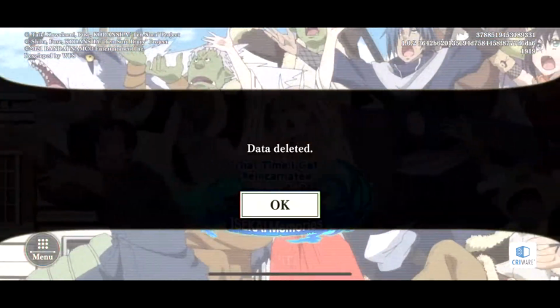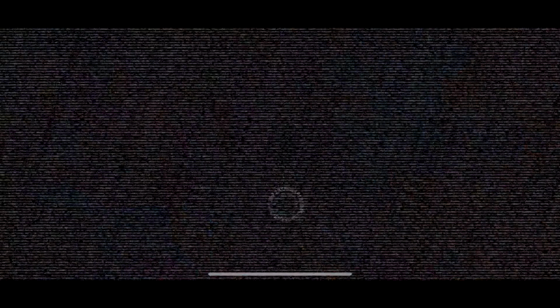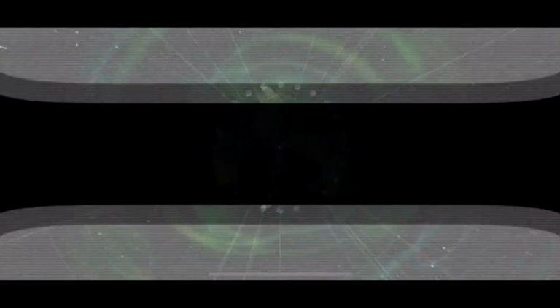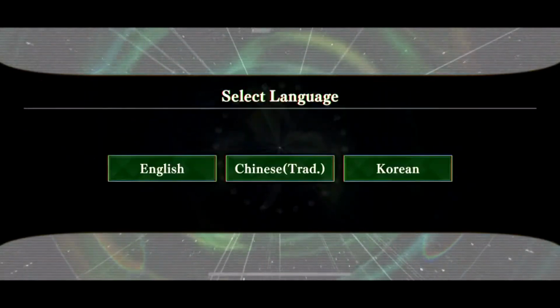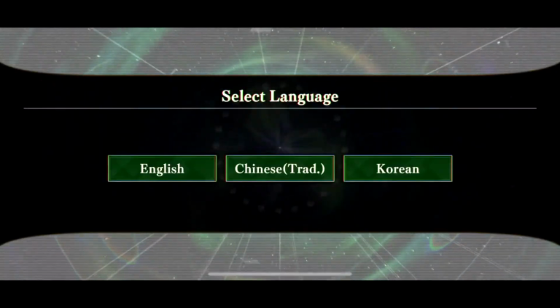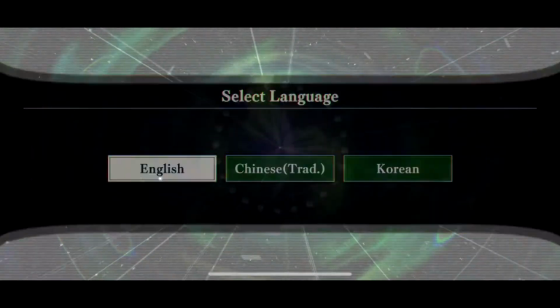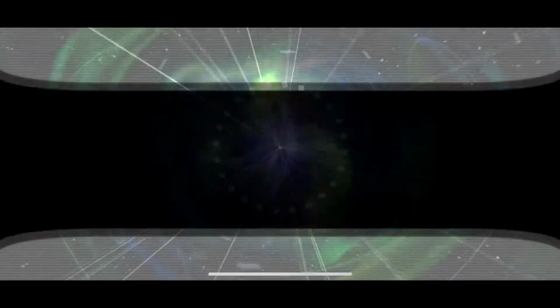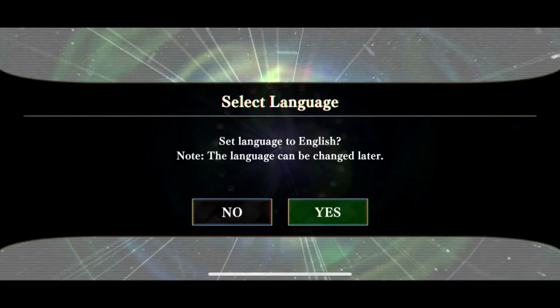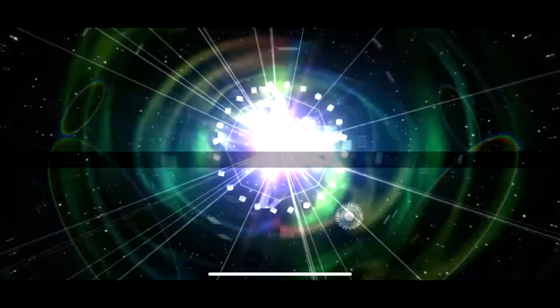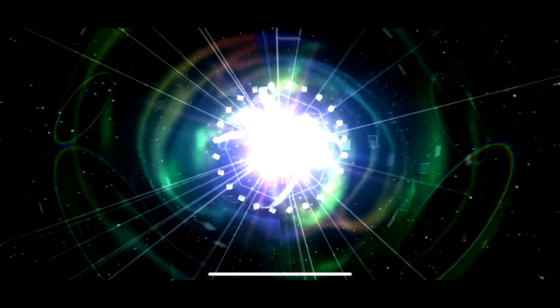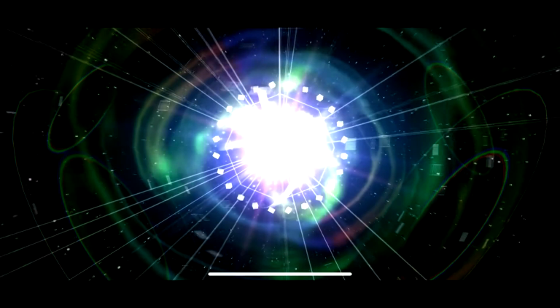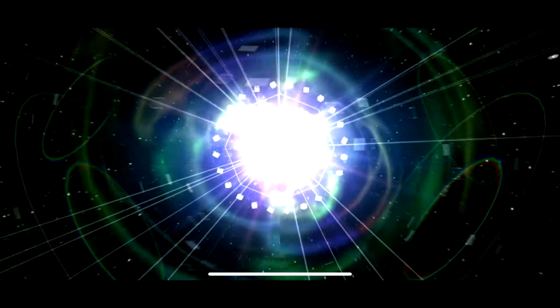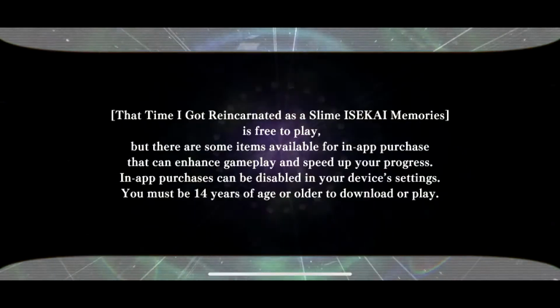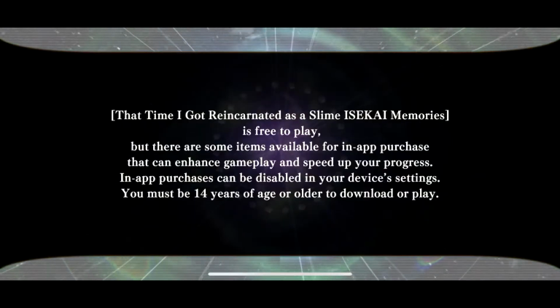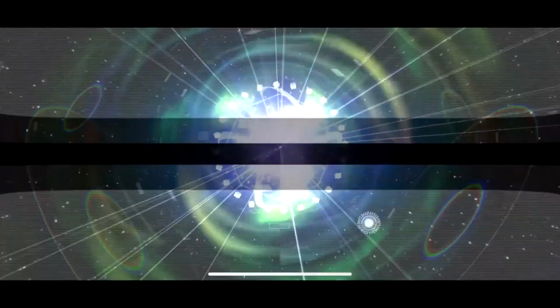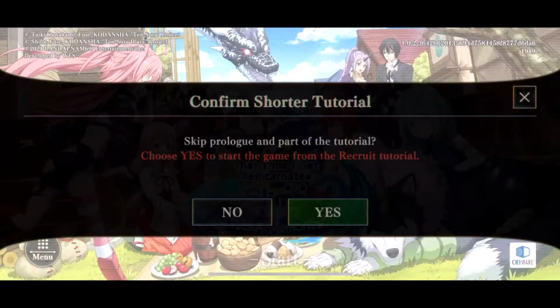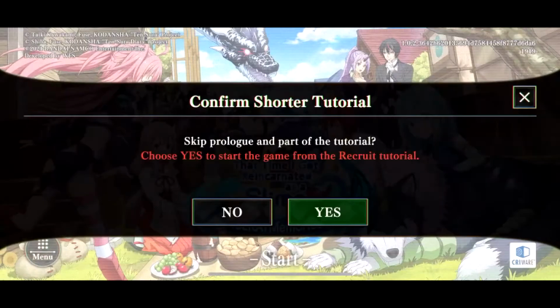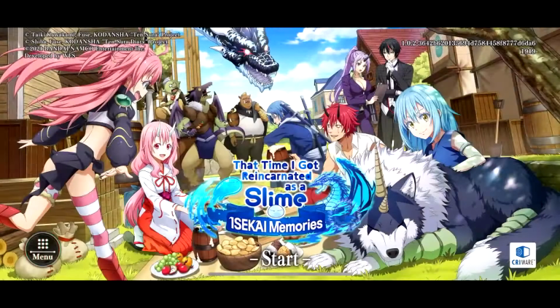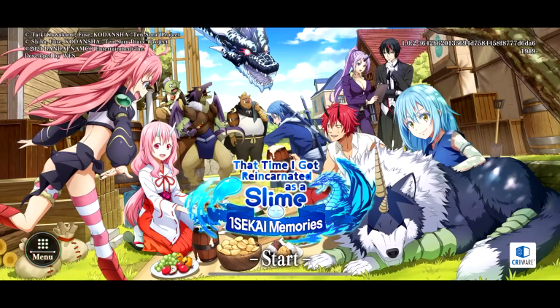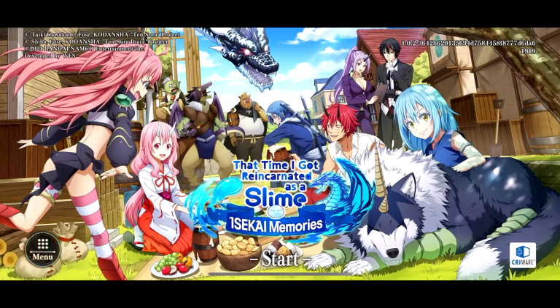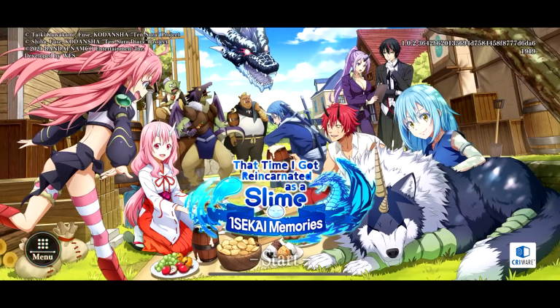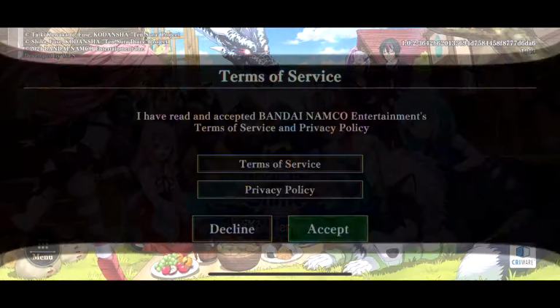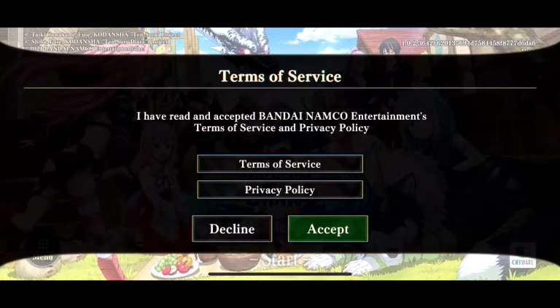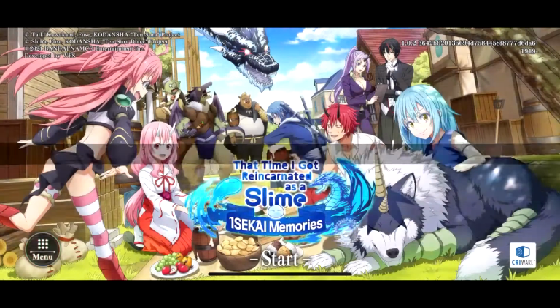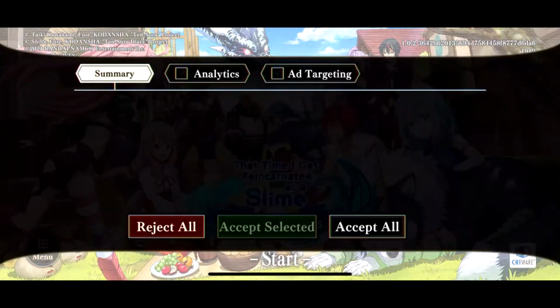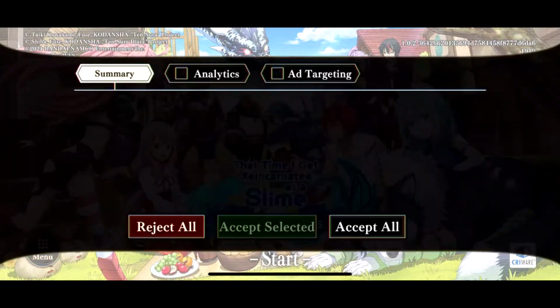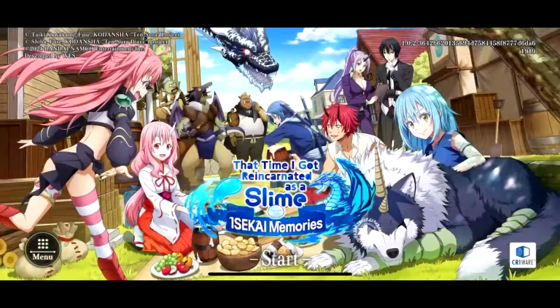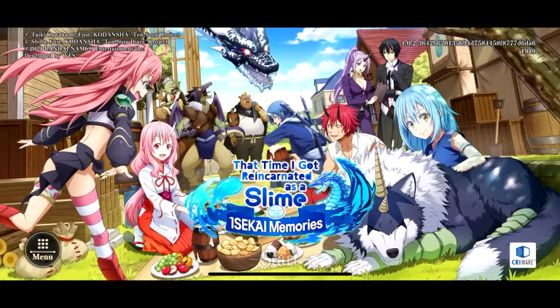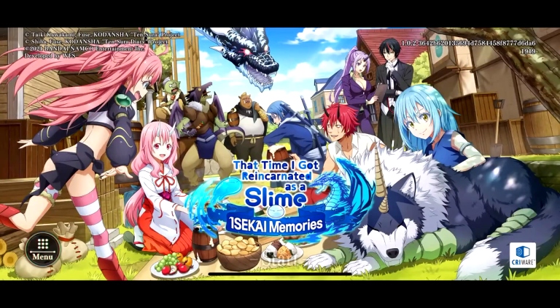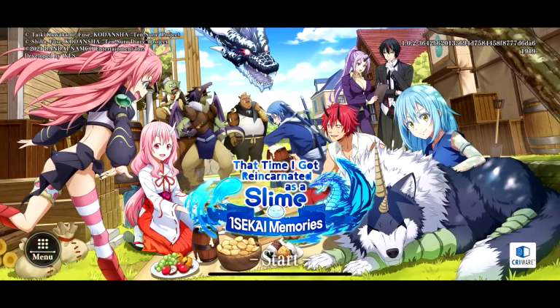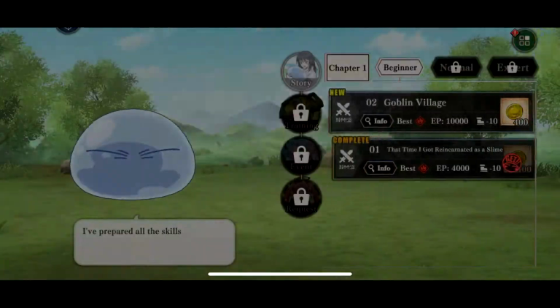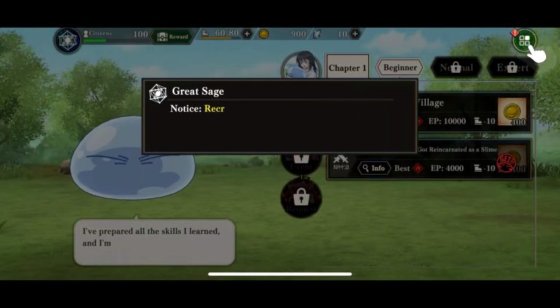You're going to be running through all sorts of these settings — game options, game language. And then since you already ran the game tutorial, it's going to put you to this stage of the game.